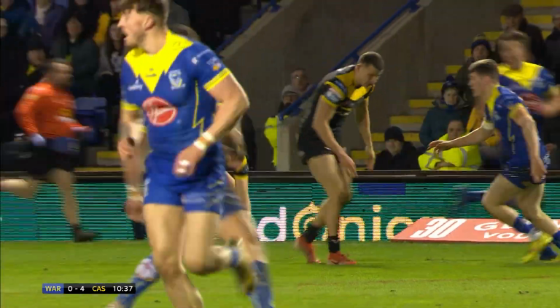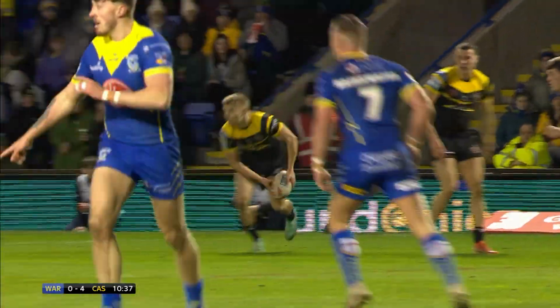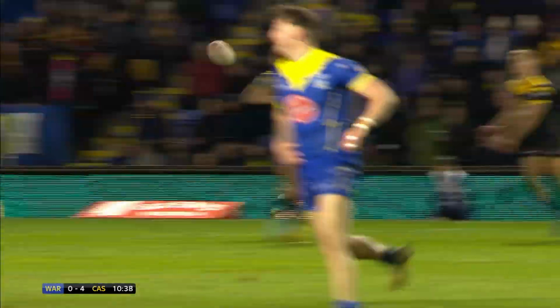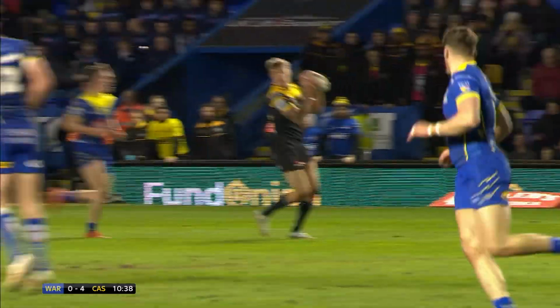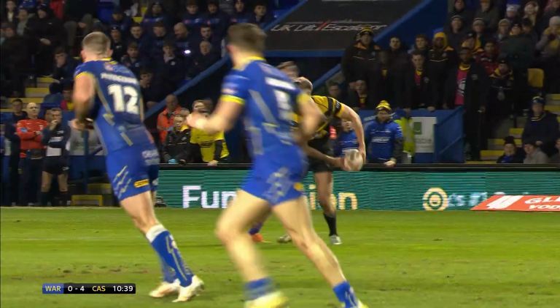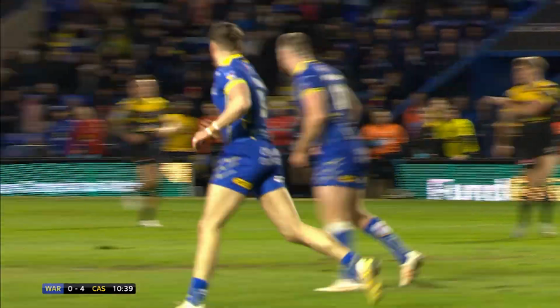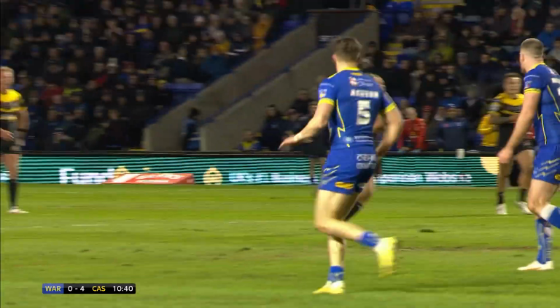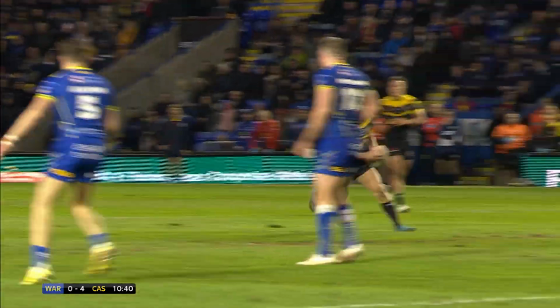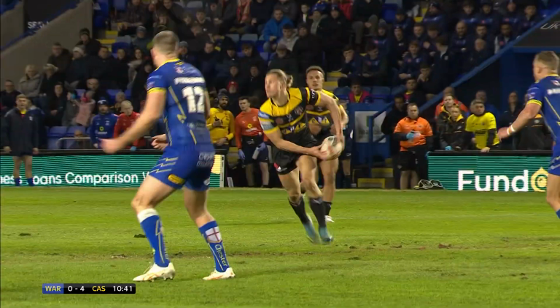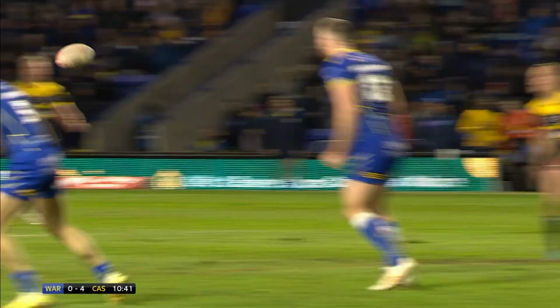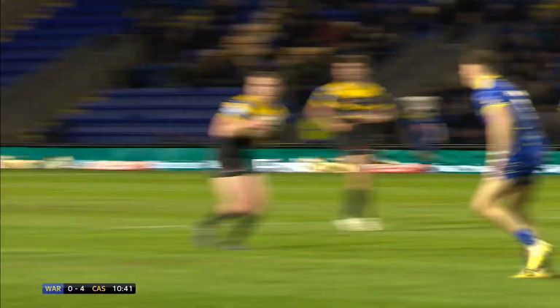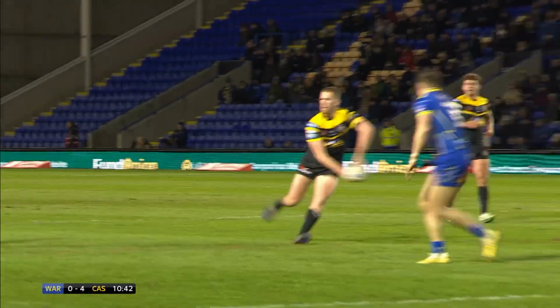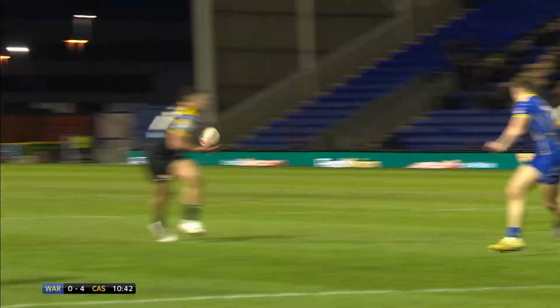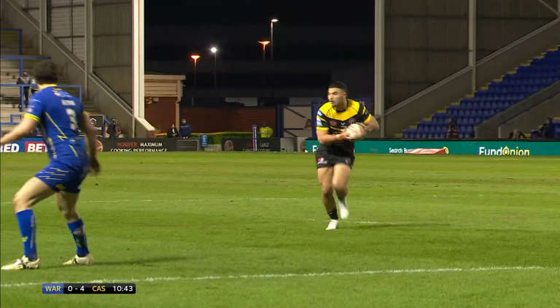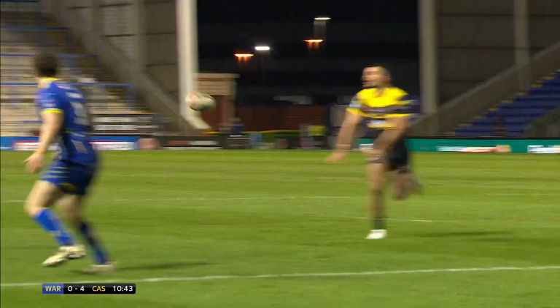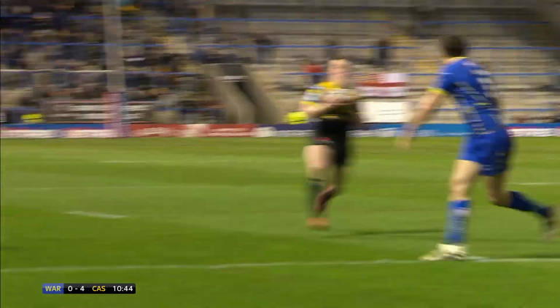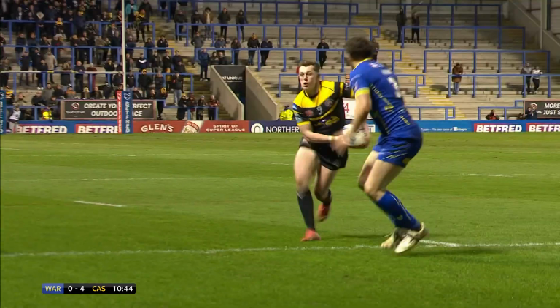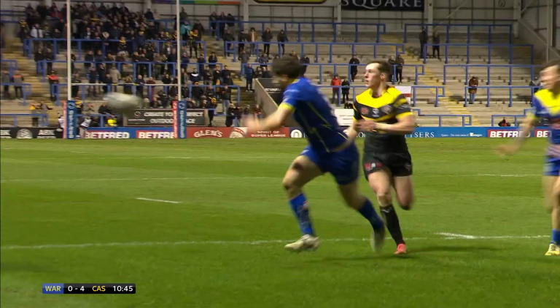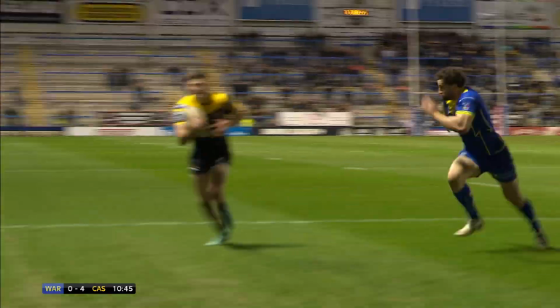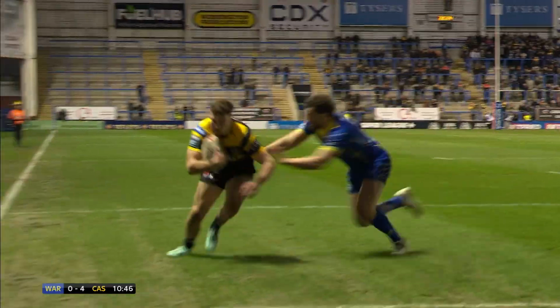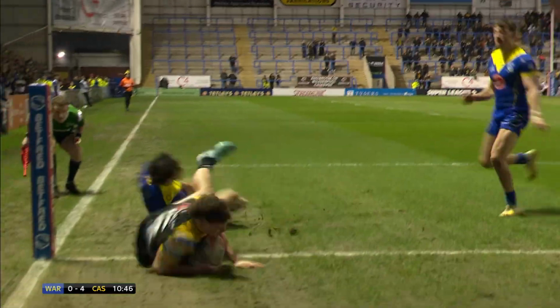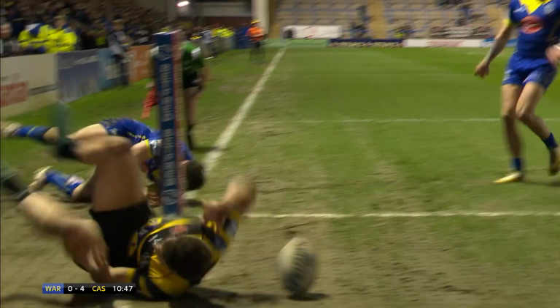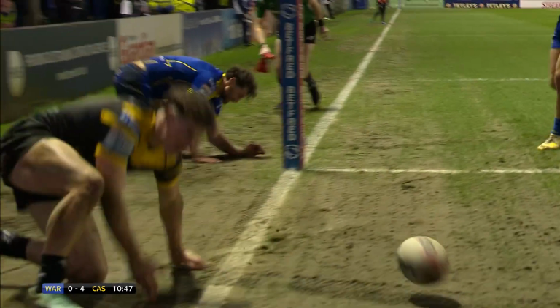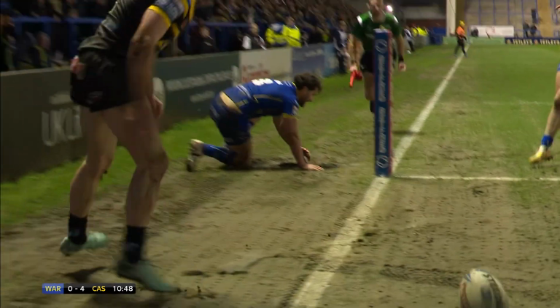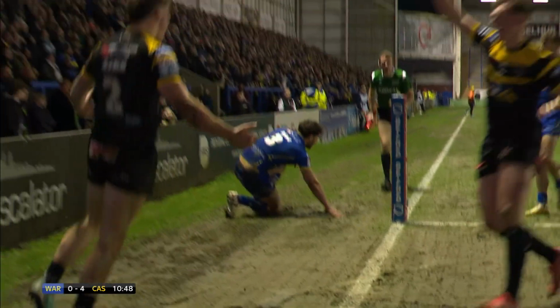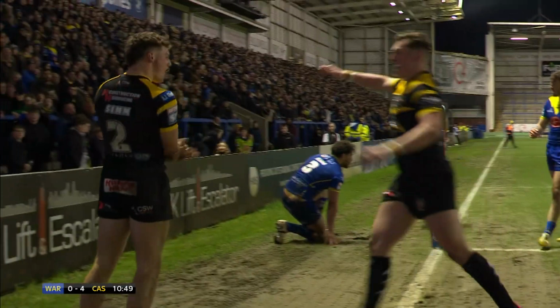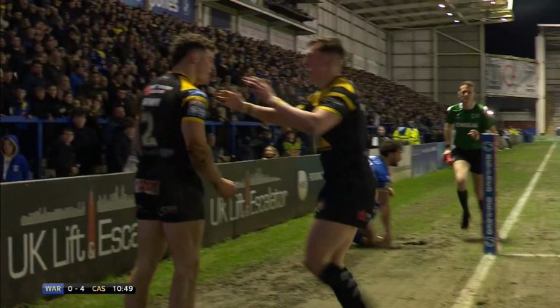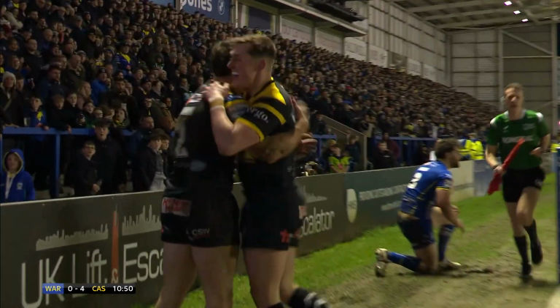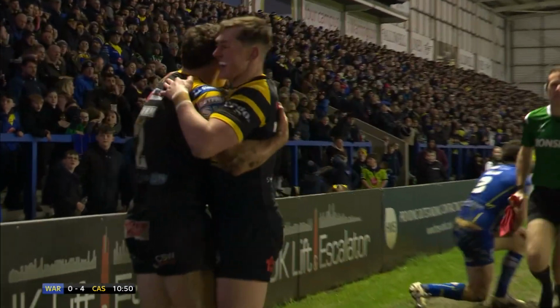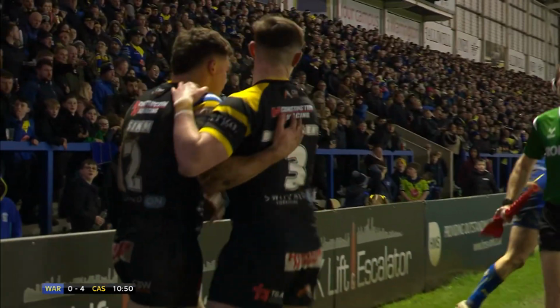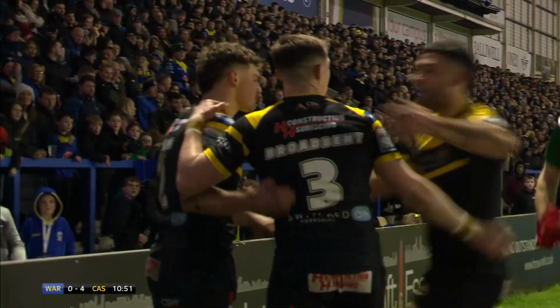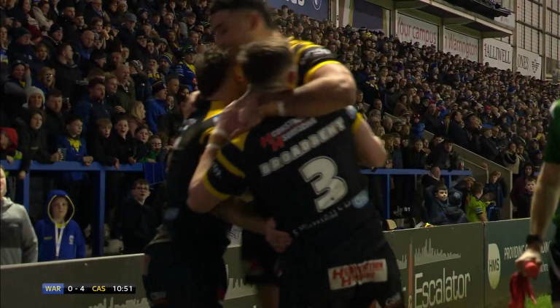Opens the scoring for the Castleford Tigers. It all started with that terrific bit of work on his own goal line there from Jacob Miller. That was what set the platform — he not only collected the ball in the in-goal area but managed to gain ten meters, and from that point onwards Warrington were on the back foot.